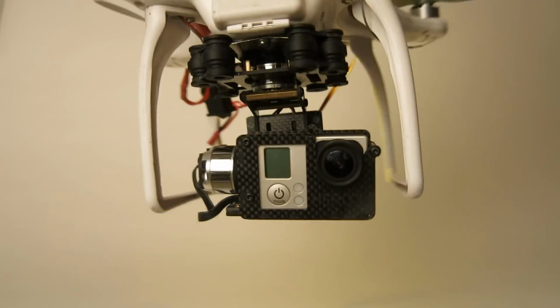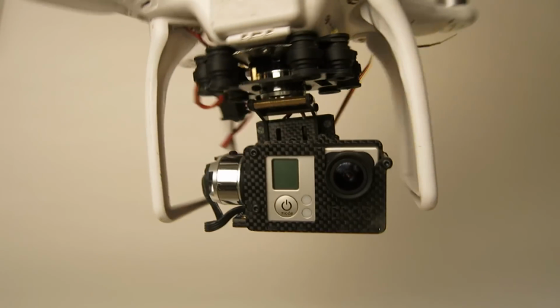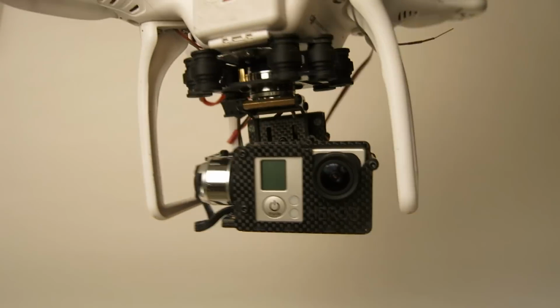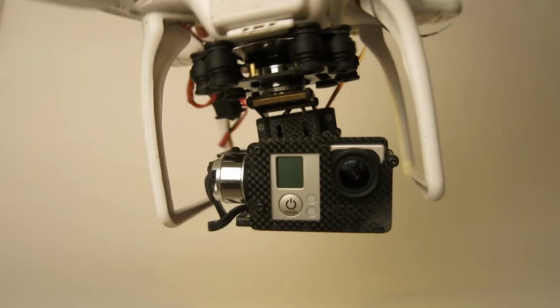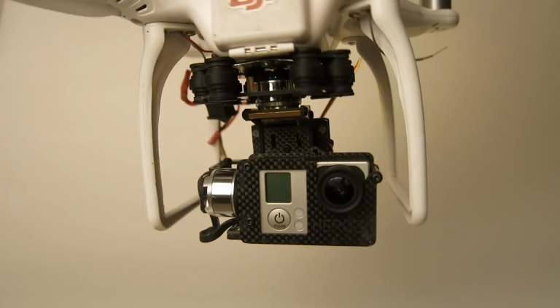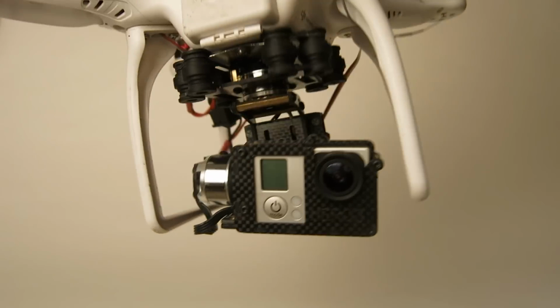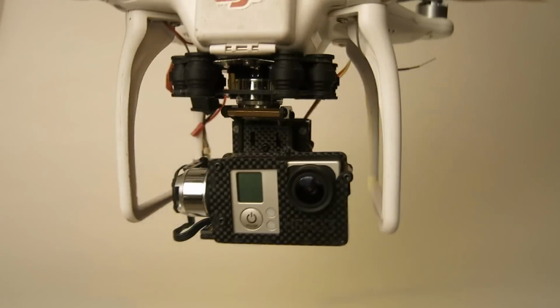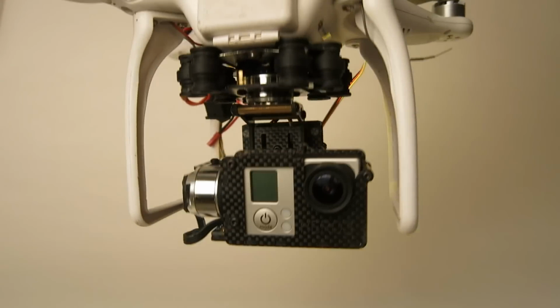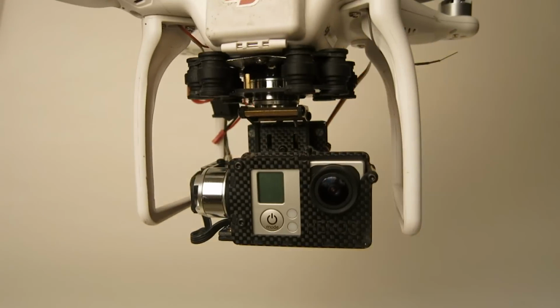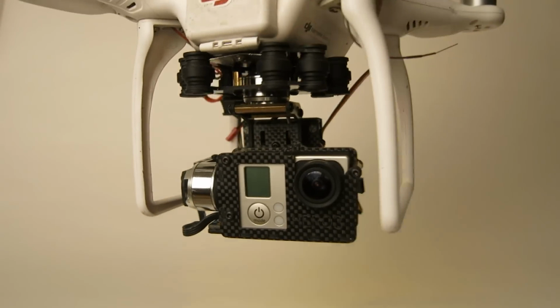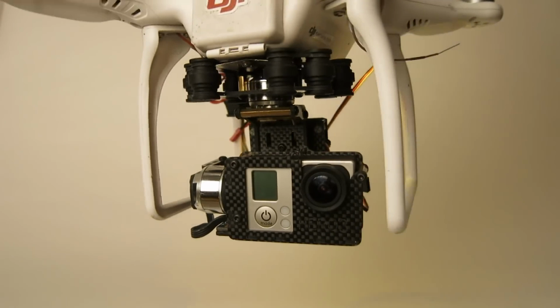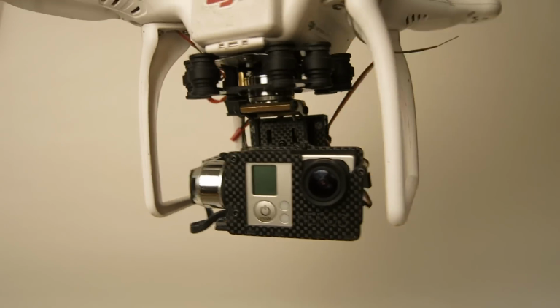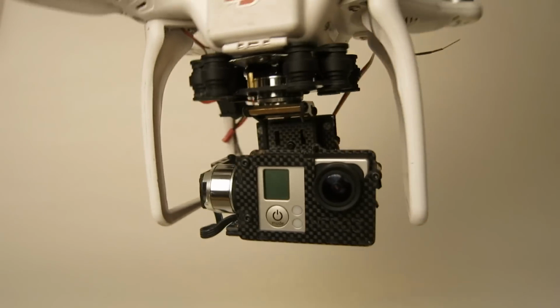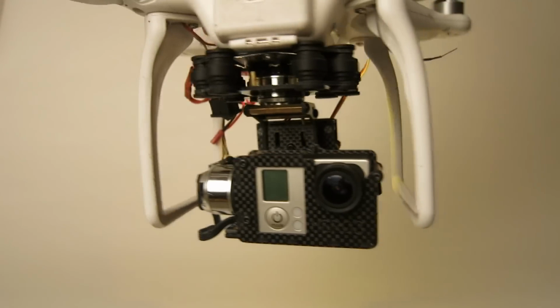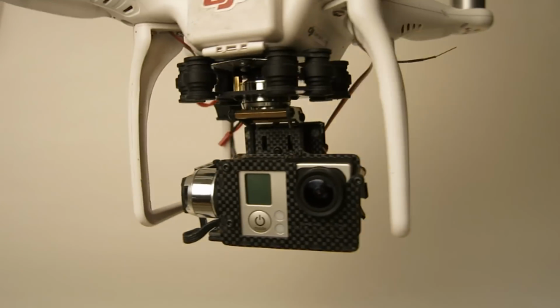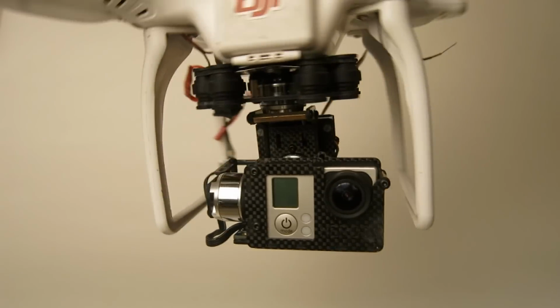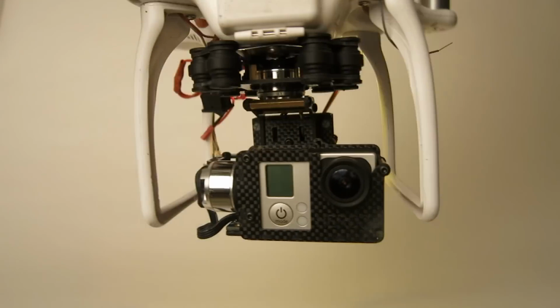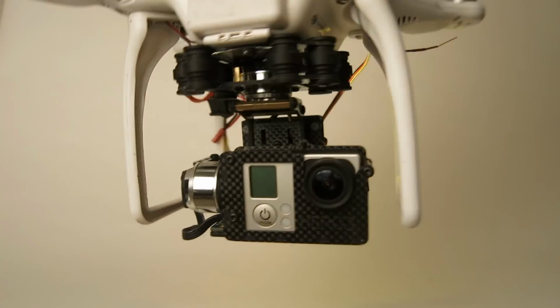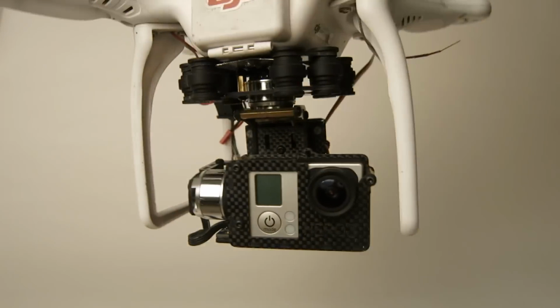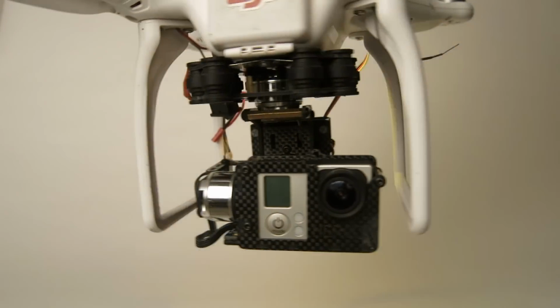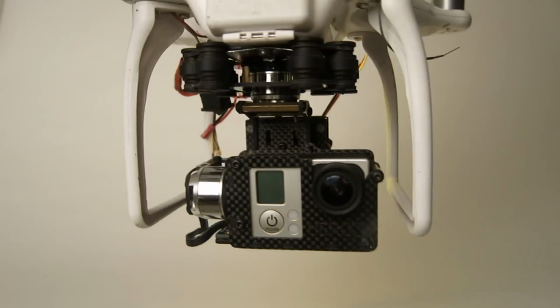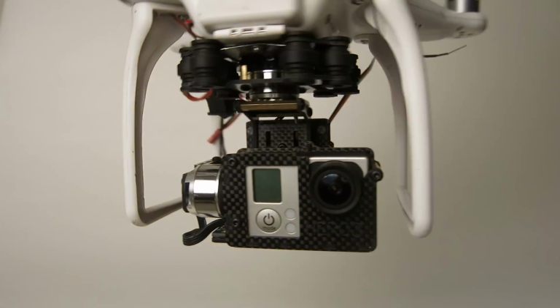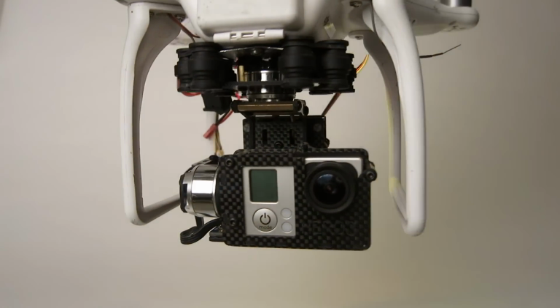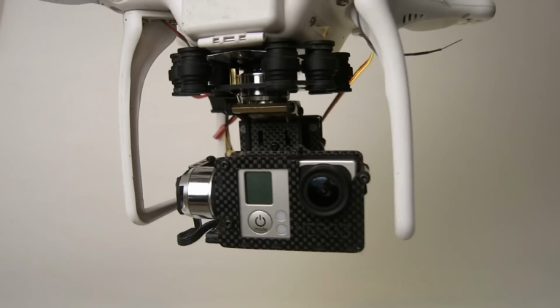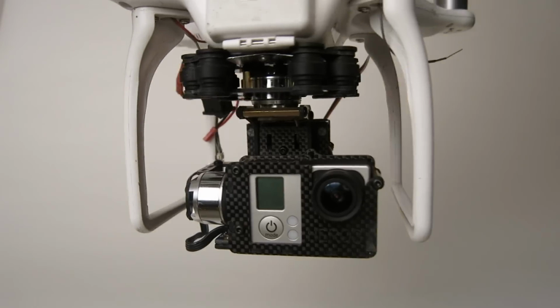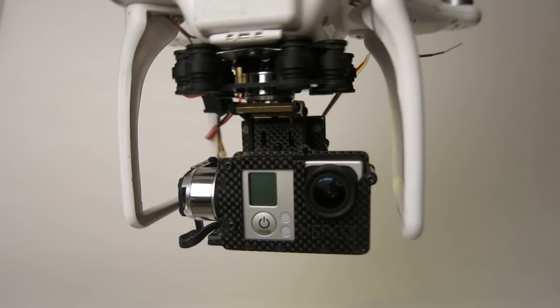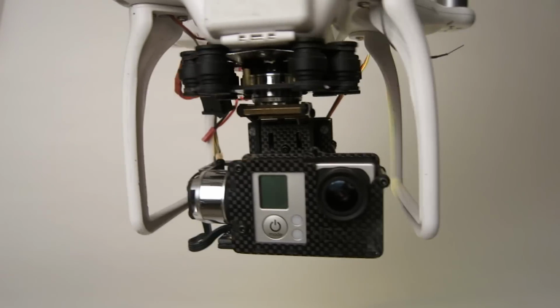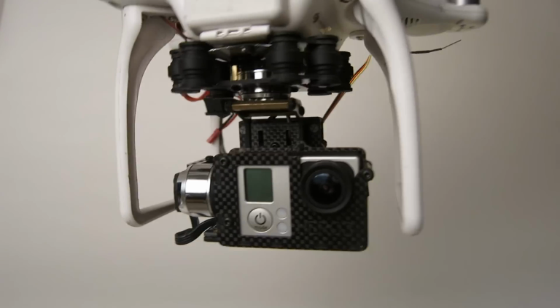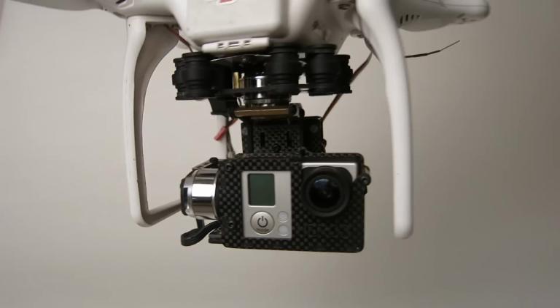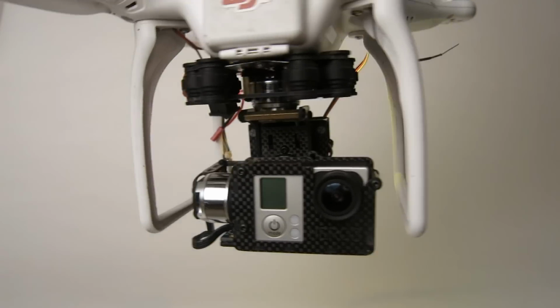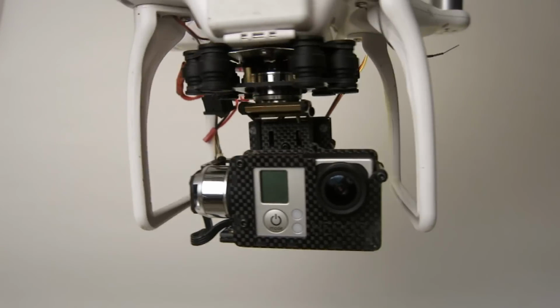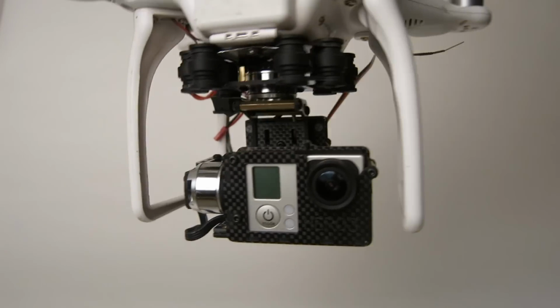Here's the Yaris CM3000 3-axis brushless gimbal. Folks are always wondering how you can shoot video without having the legs getting in the picture. And here's how.